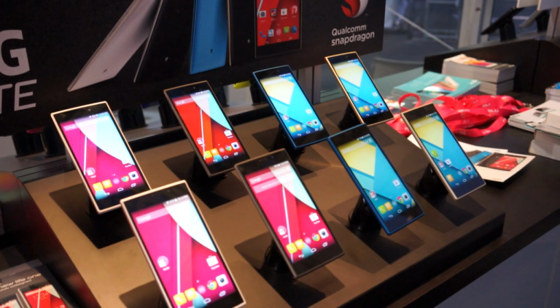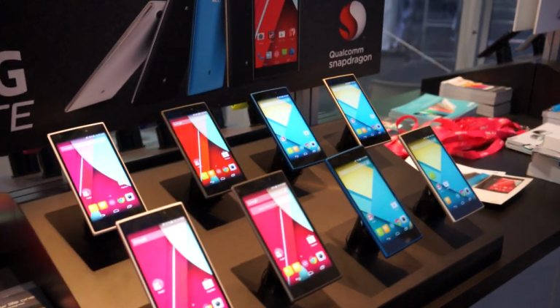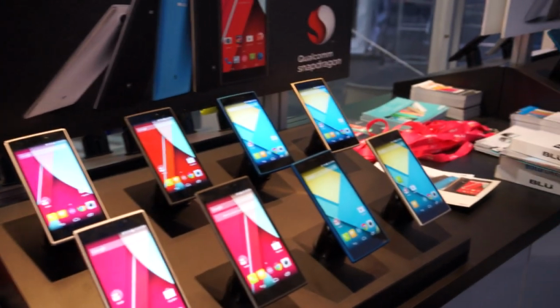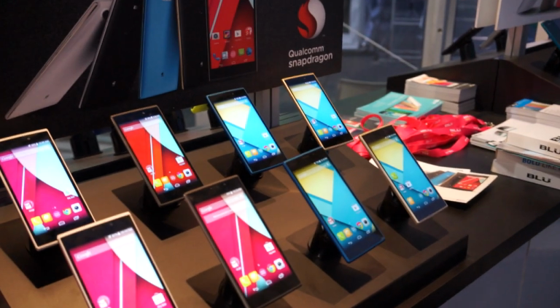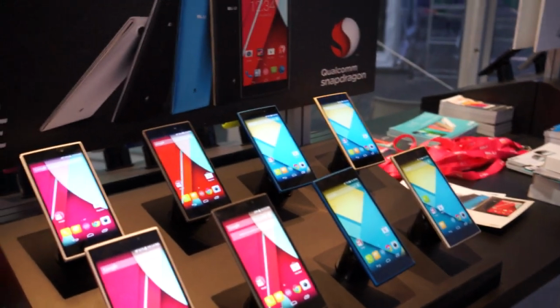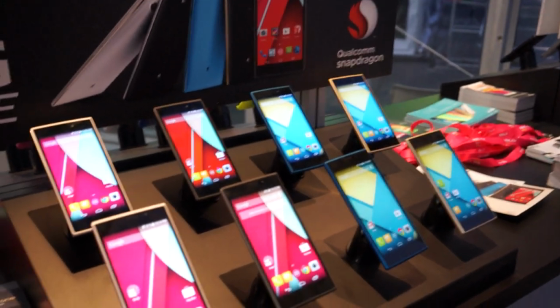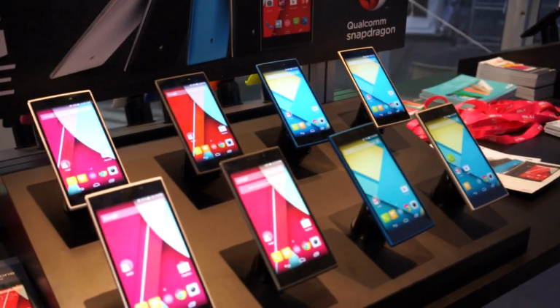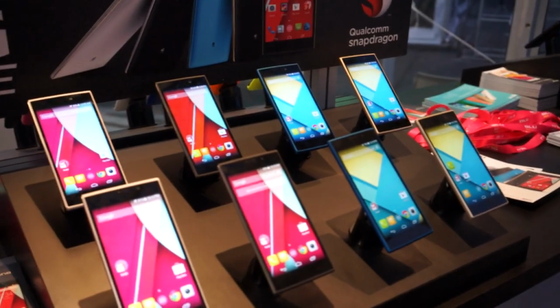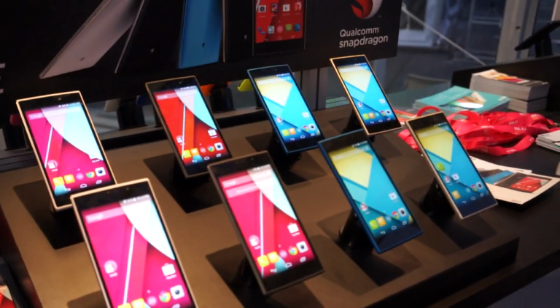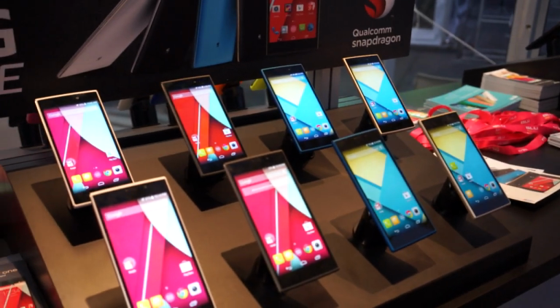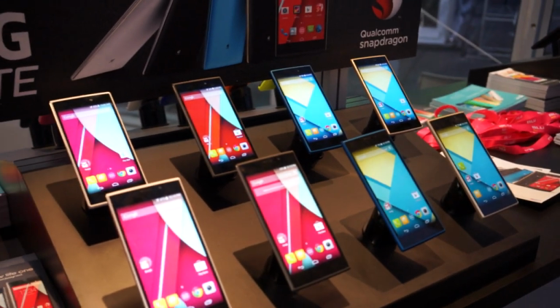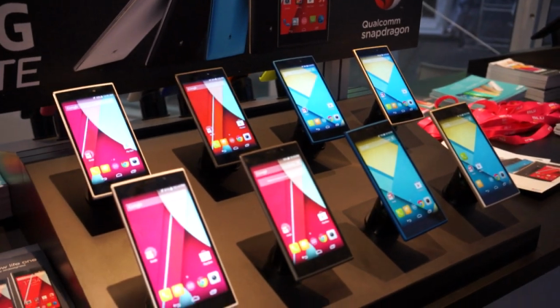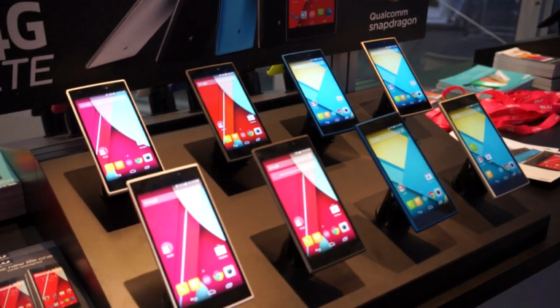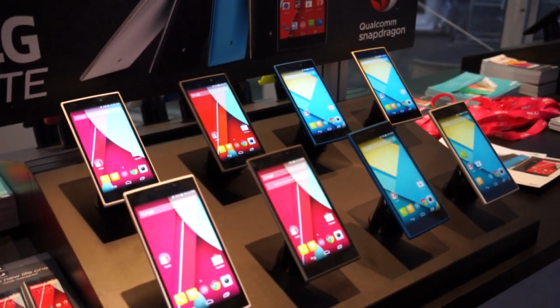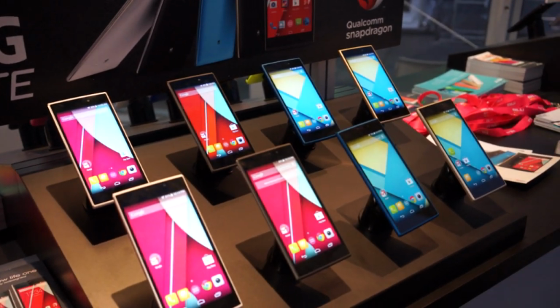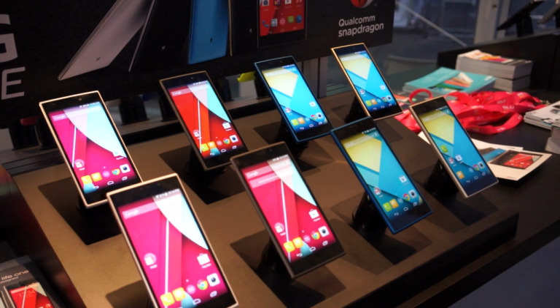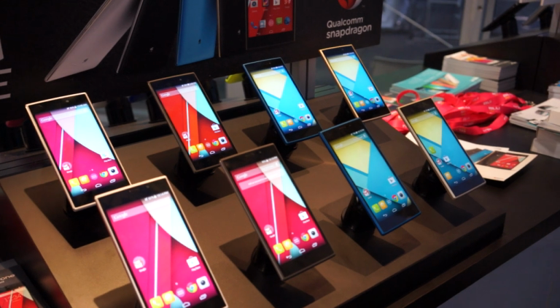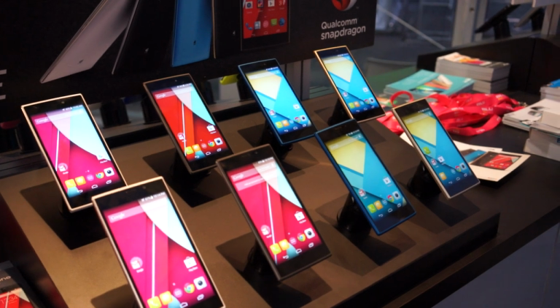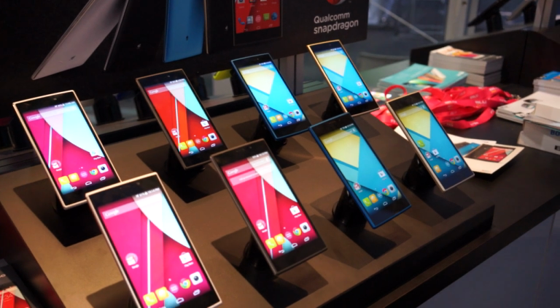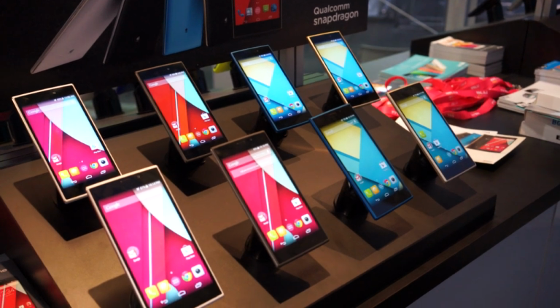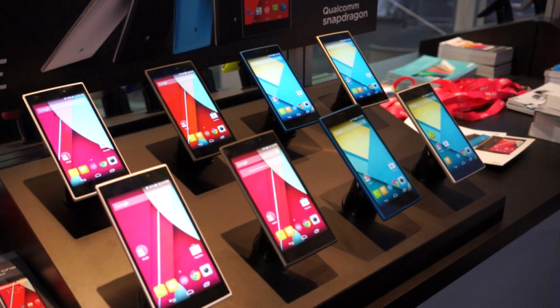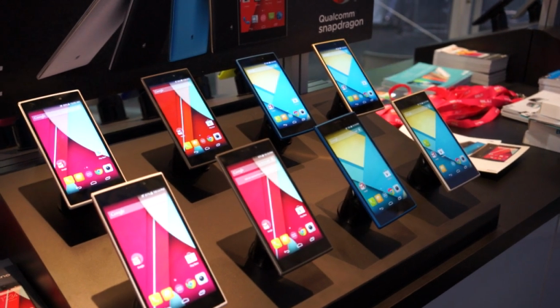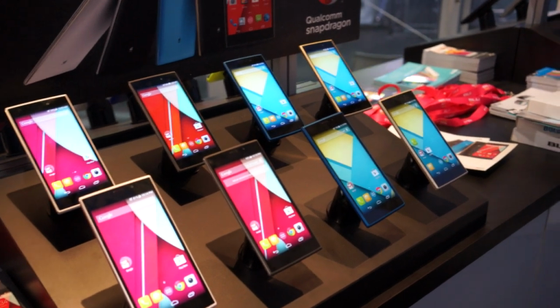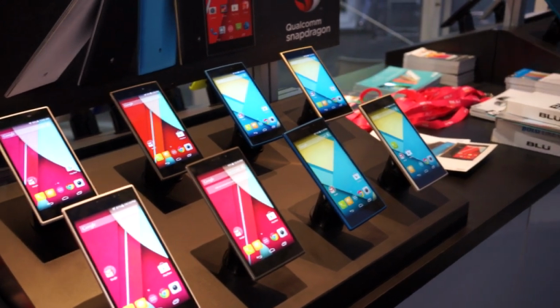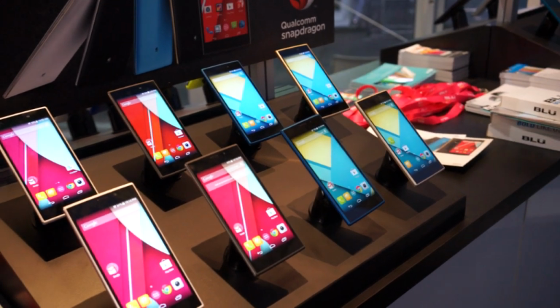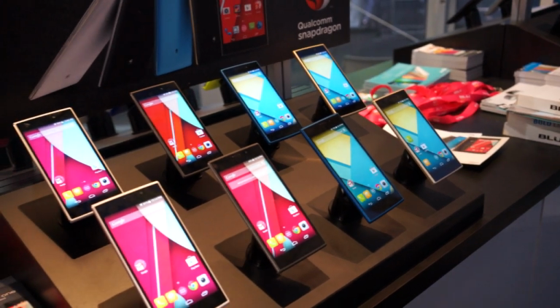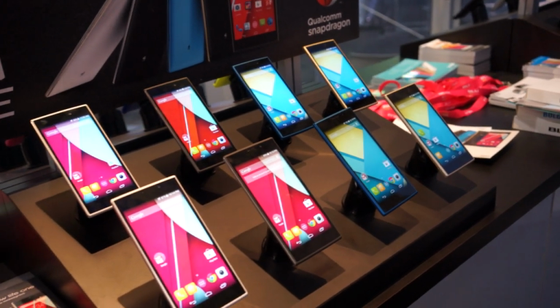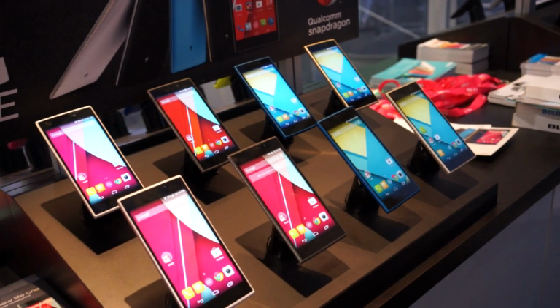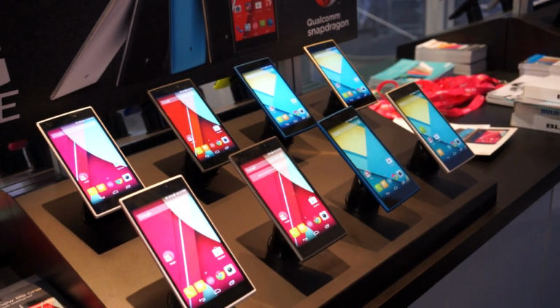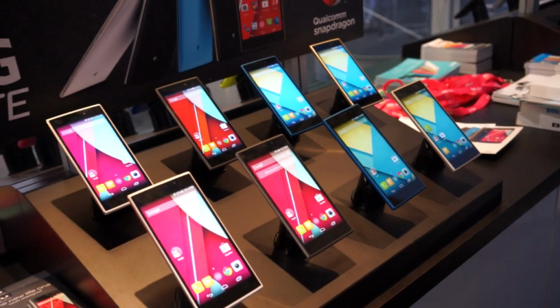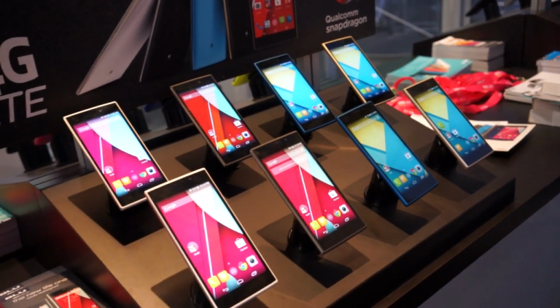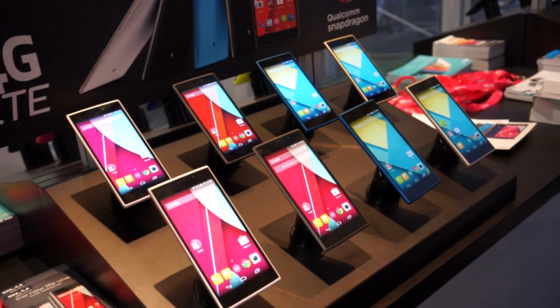Hey, what's going on guys? Chris Travis here with FanDroid.com. We're here at Blue's booth once again at CES 2015, taking a look at their Life One and Life One XL smartphones.